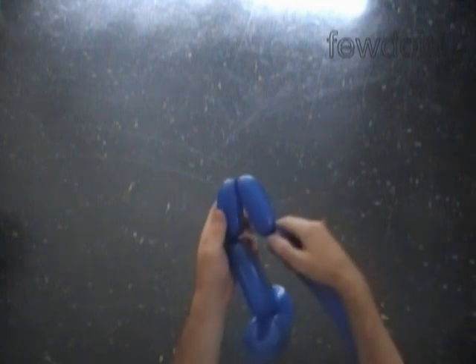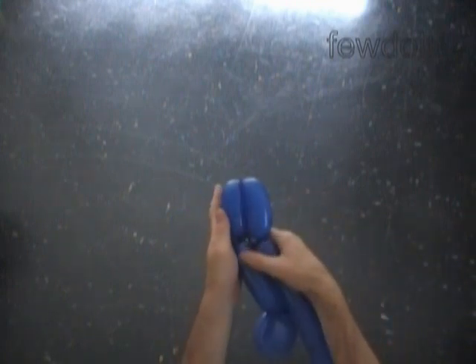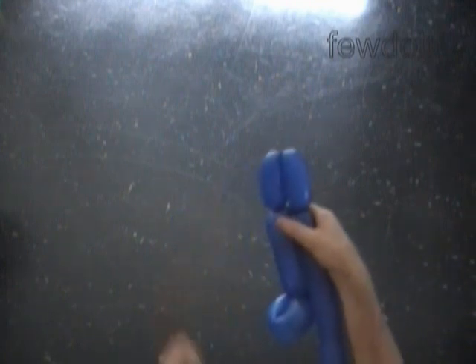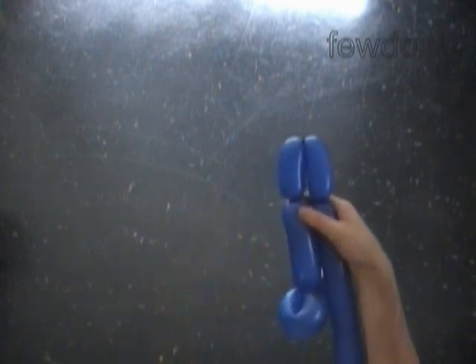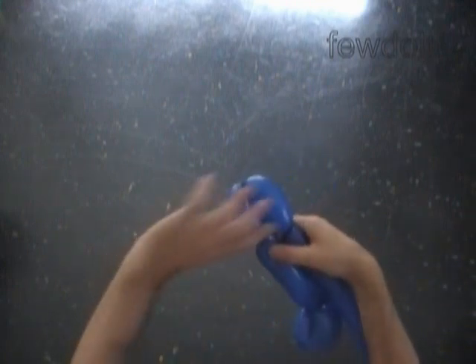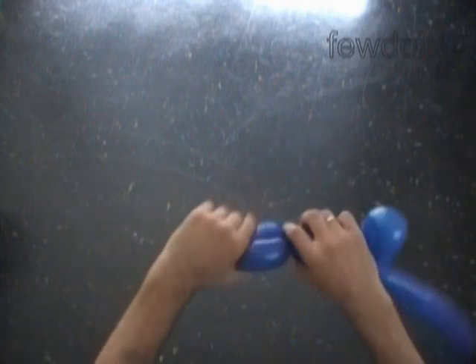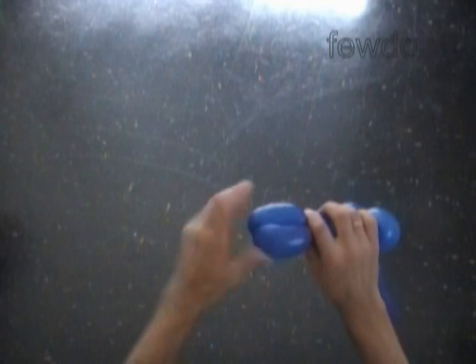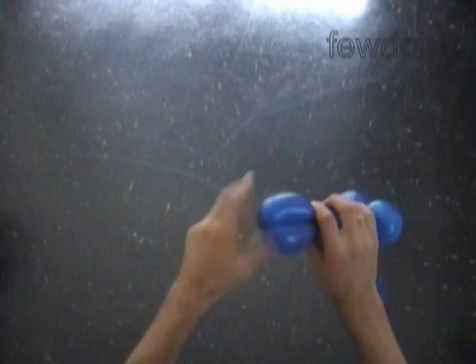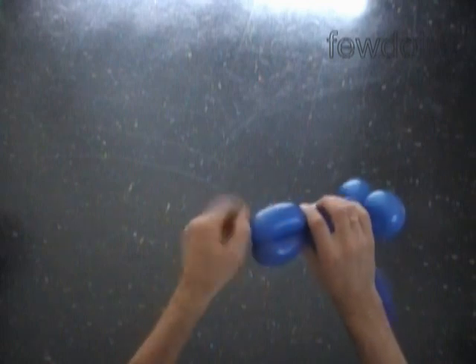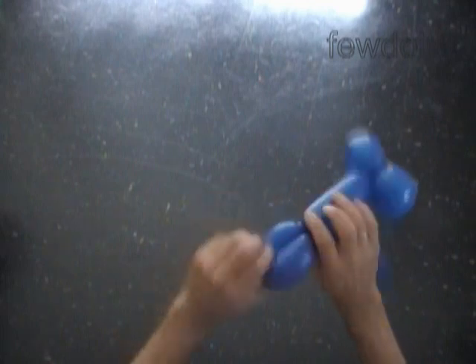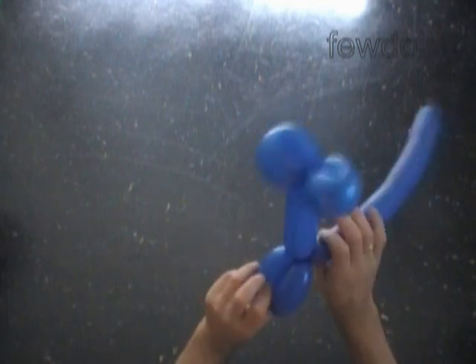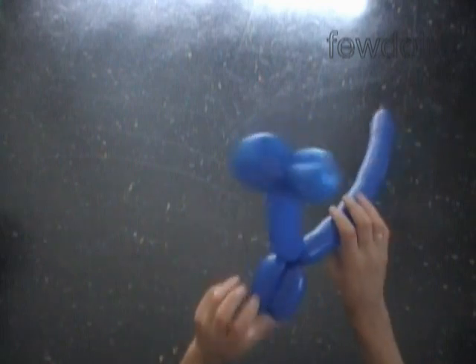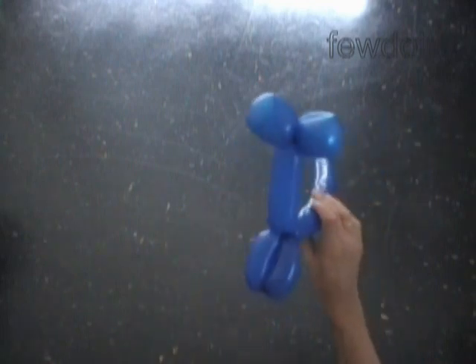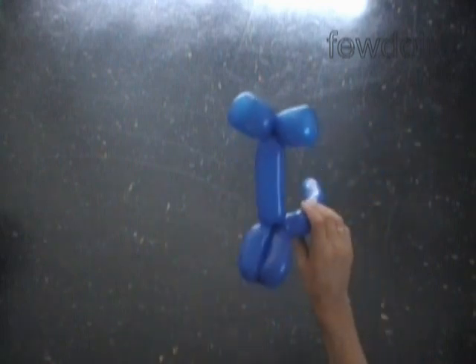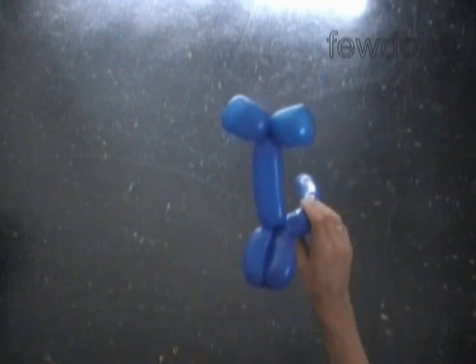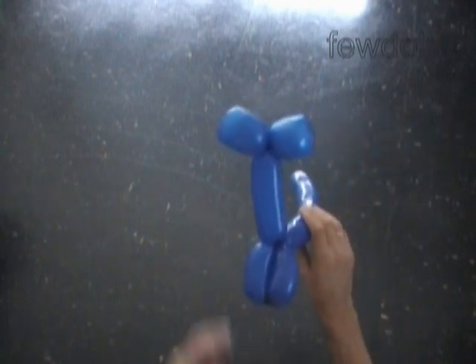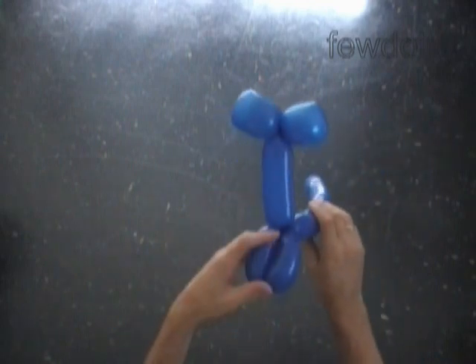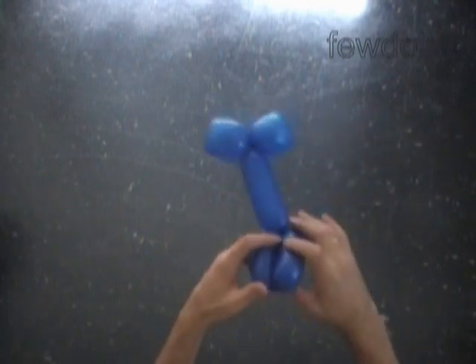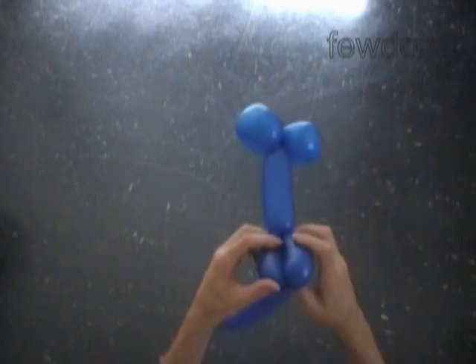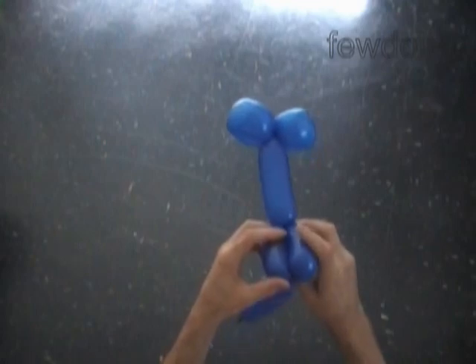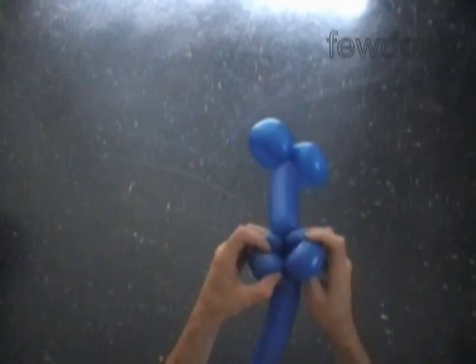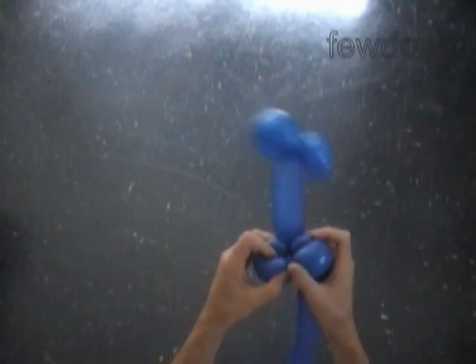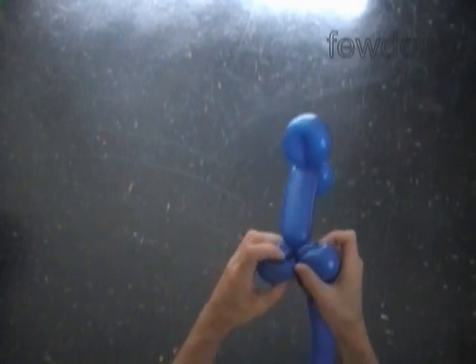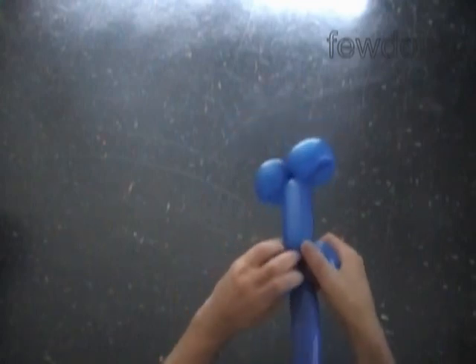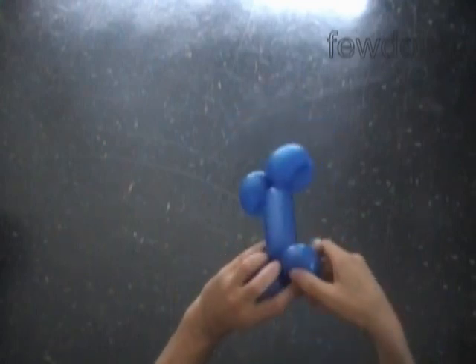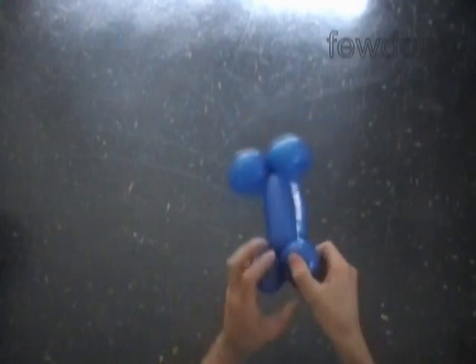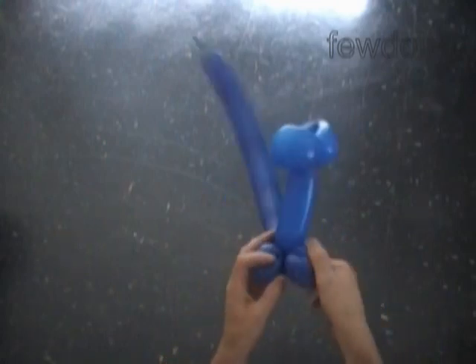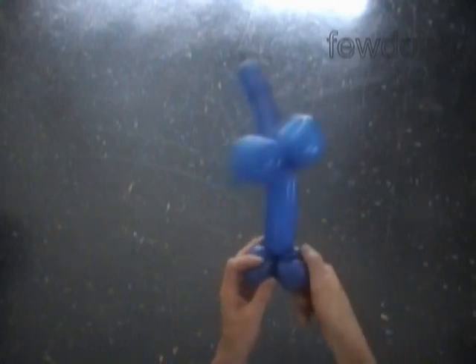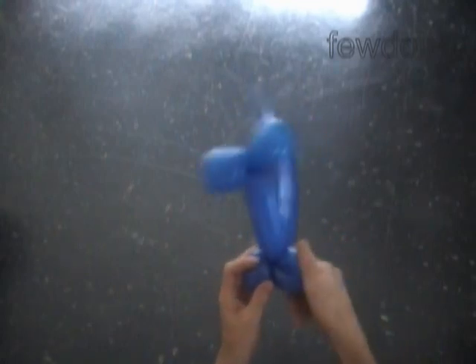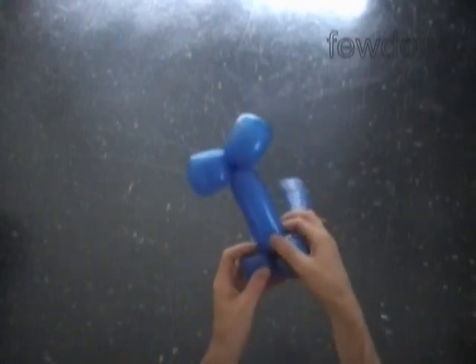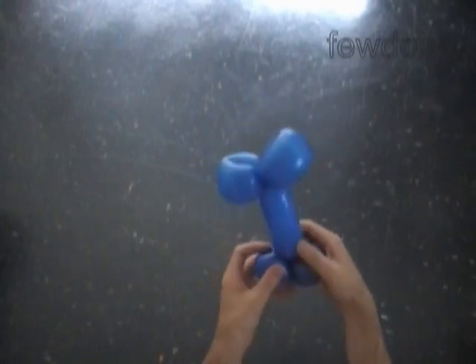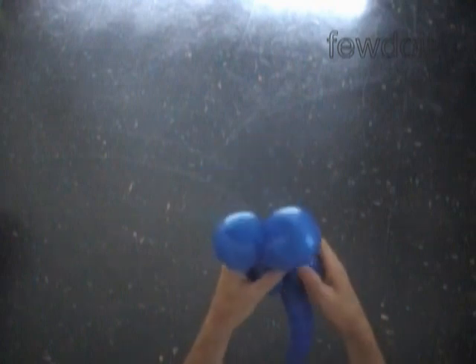Lock both ends of the chain of the last two bubbles in one lock twist. We have made the hands.